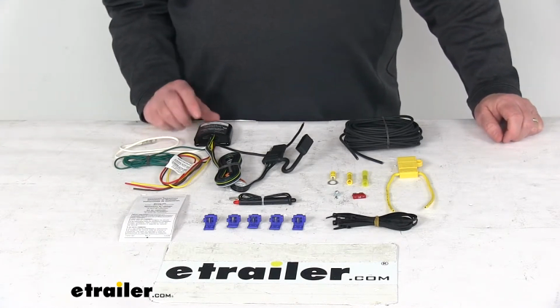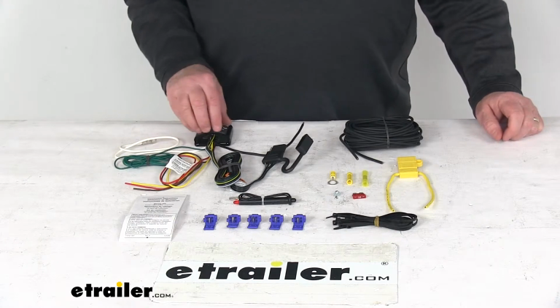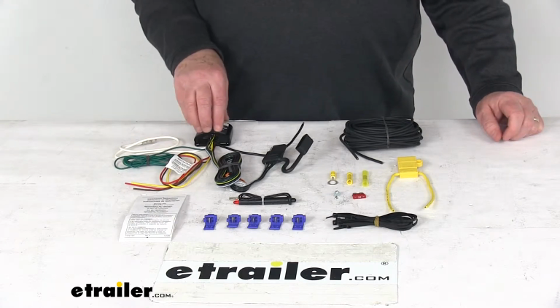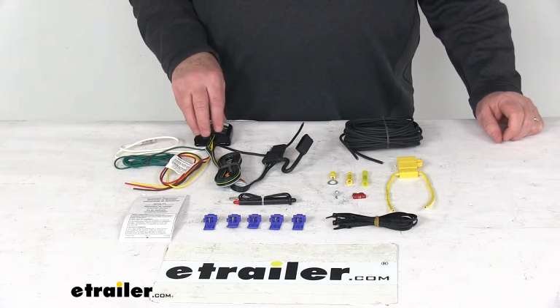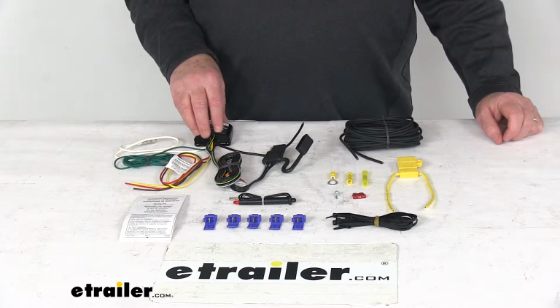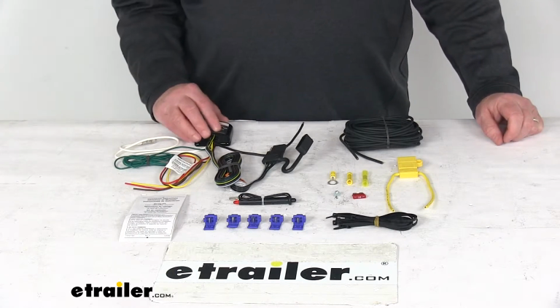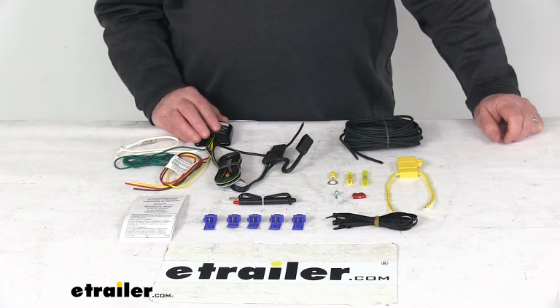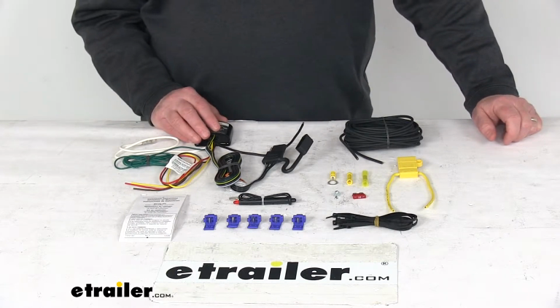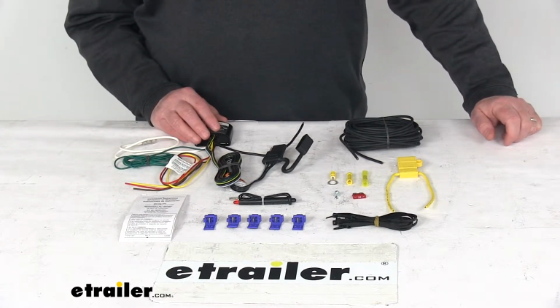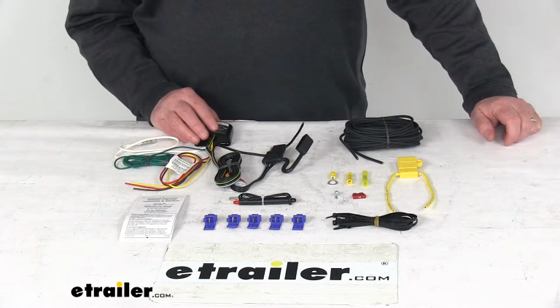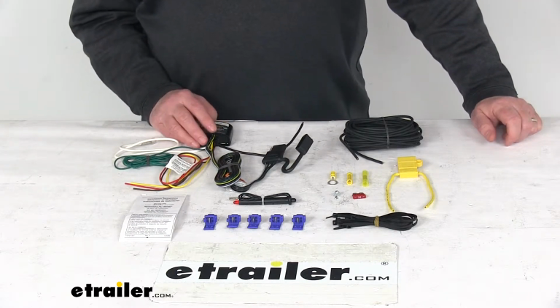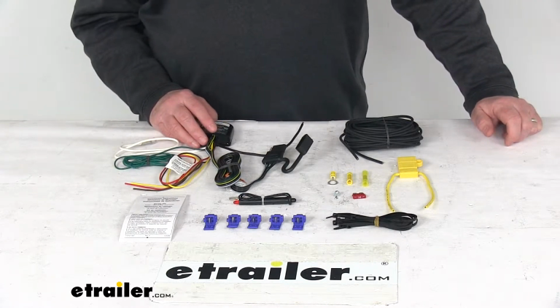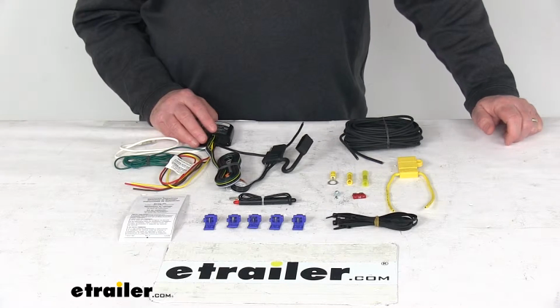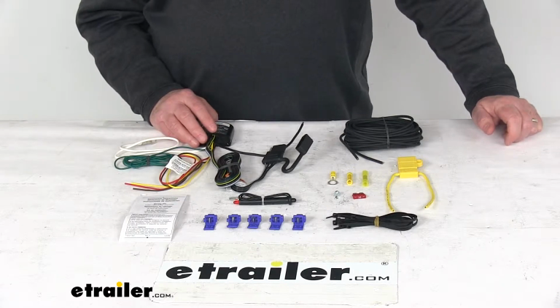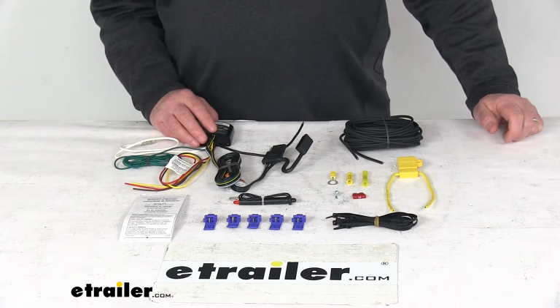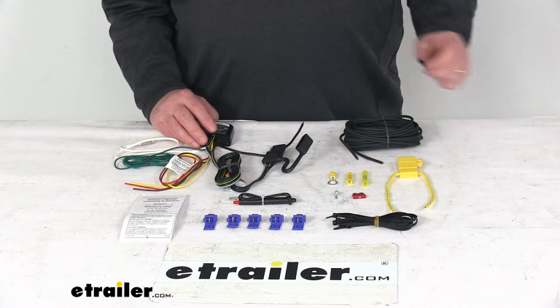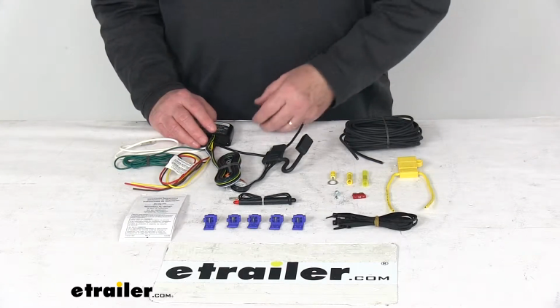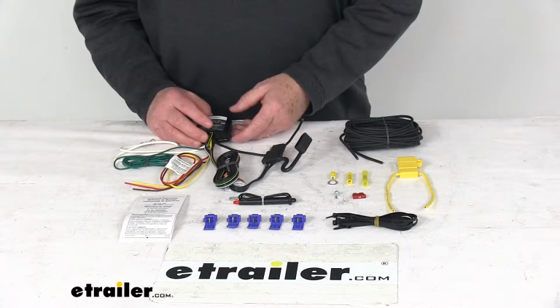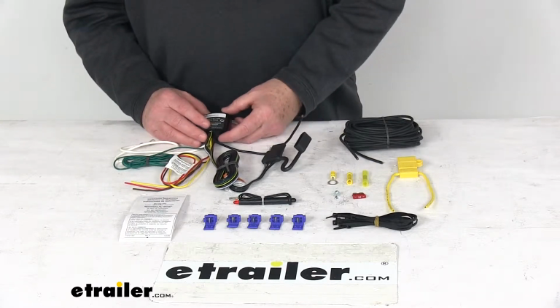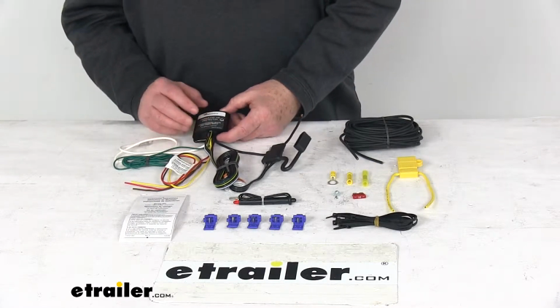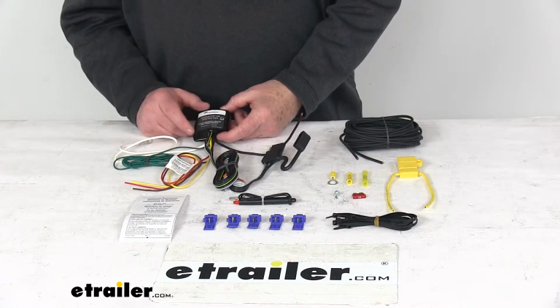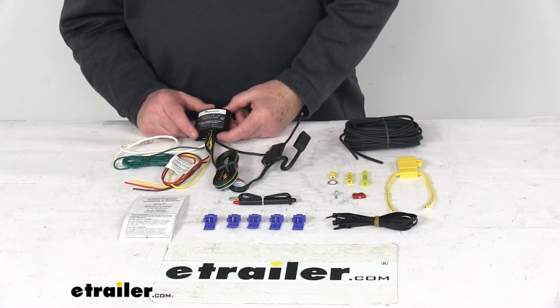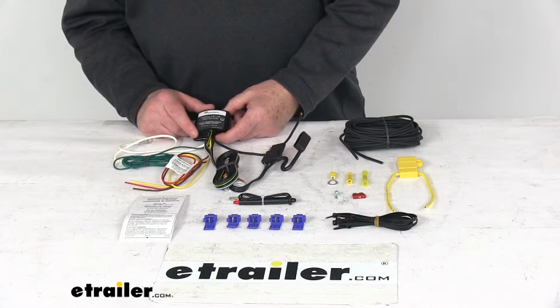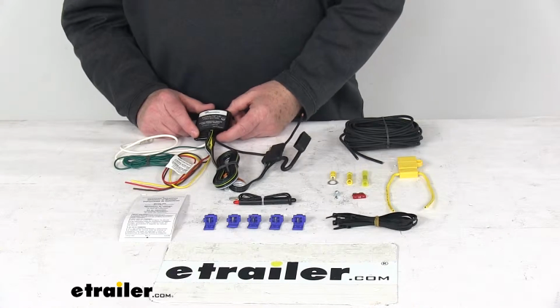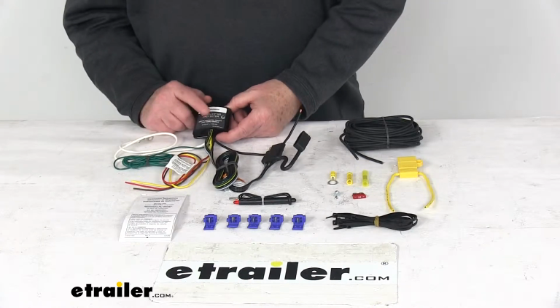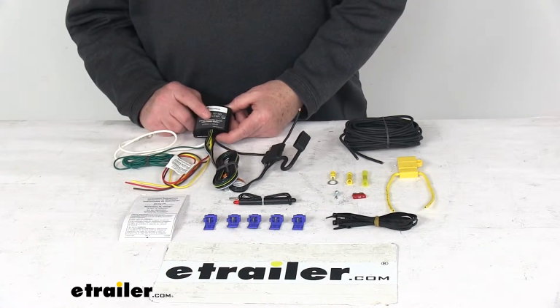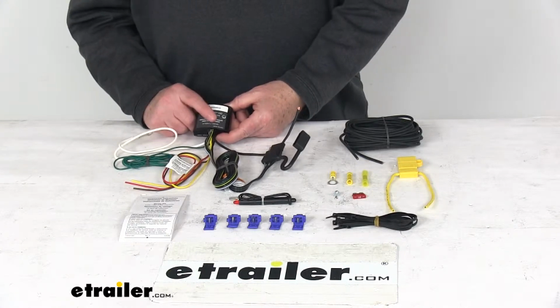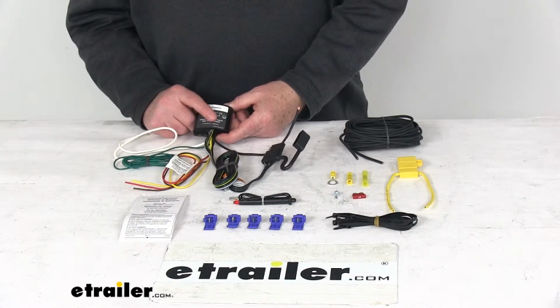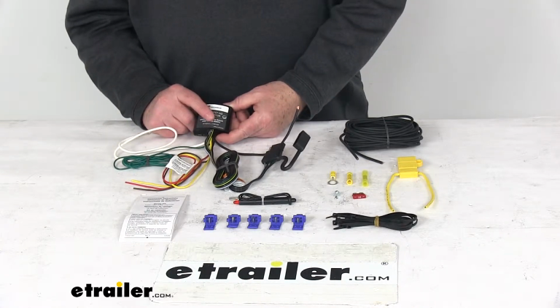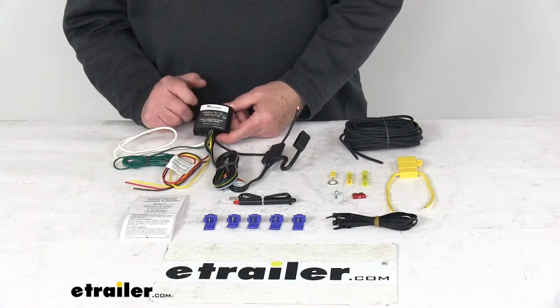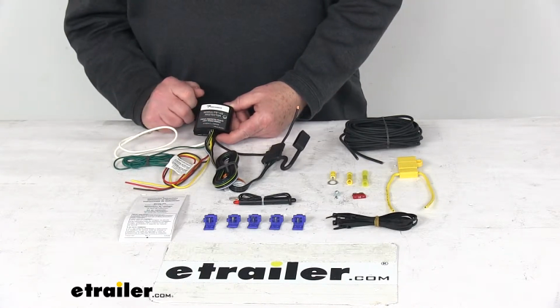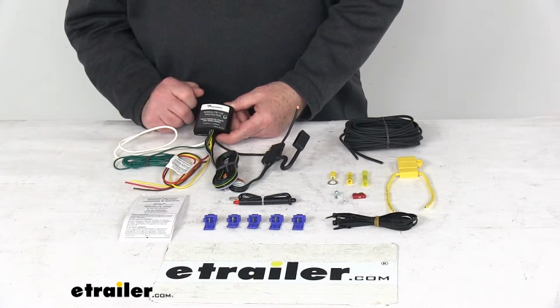It is designed to work with most vehicles' multiplex wiring systems for lighting. The taillight circuit has been upgraded to also work with vehicles using PWM, which is pulse width modulation, allowing this converter to turn on fully, giving your trailer maximum light brightness.